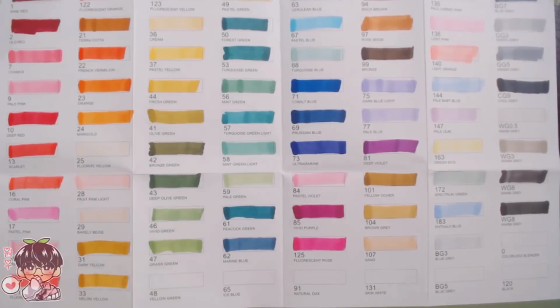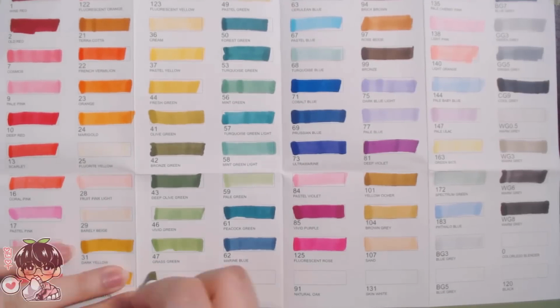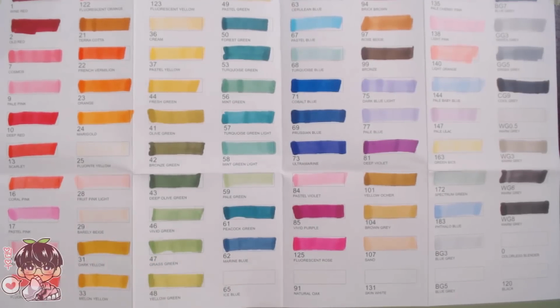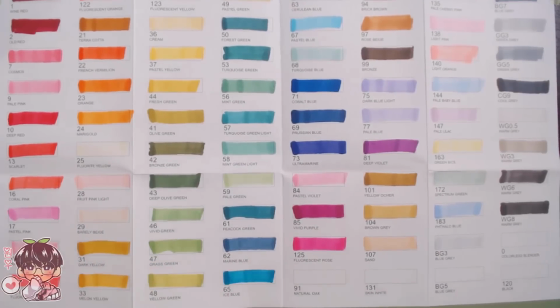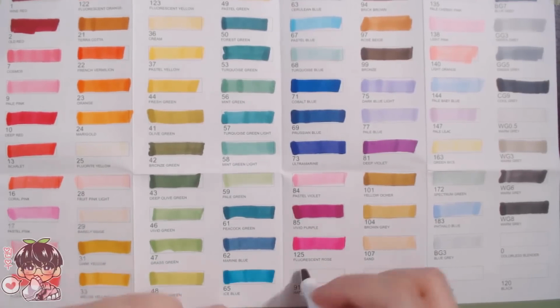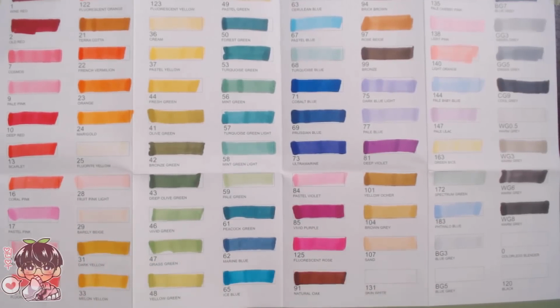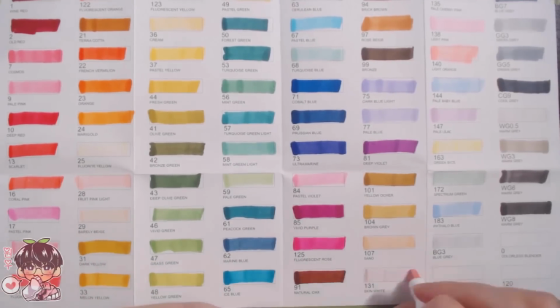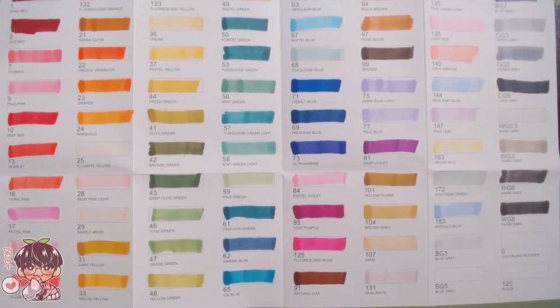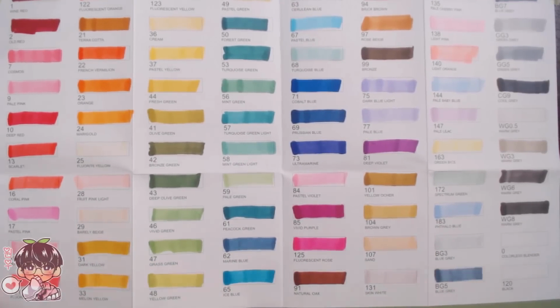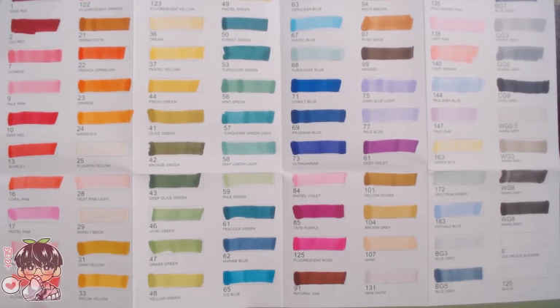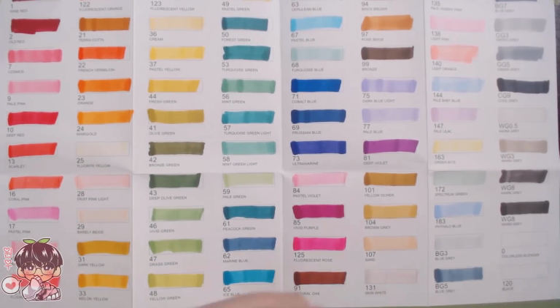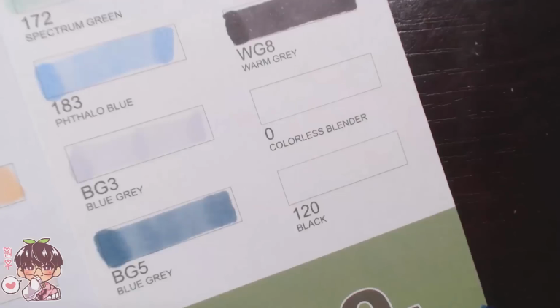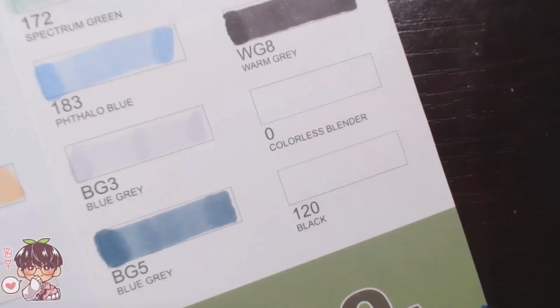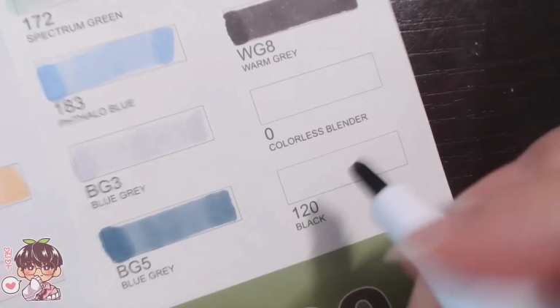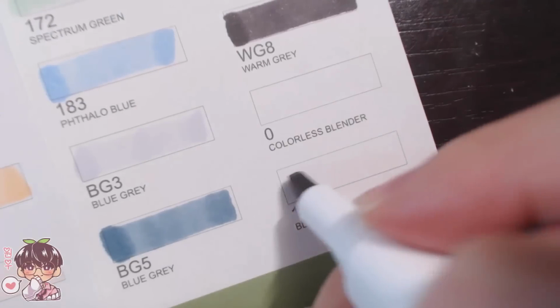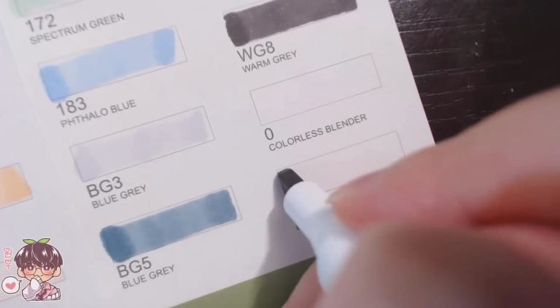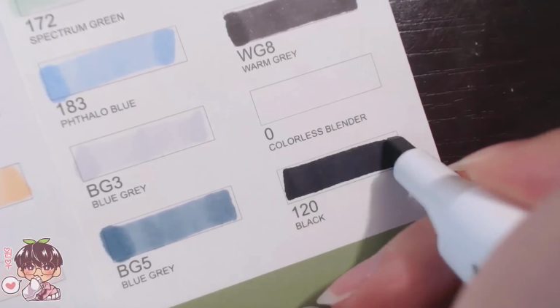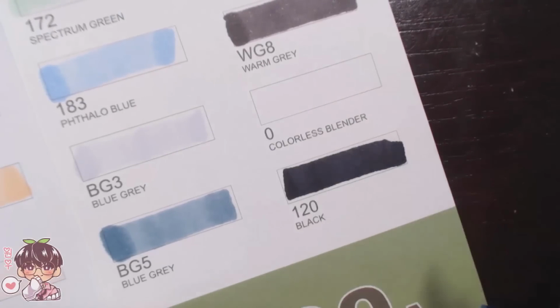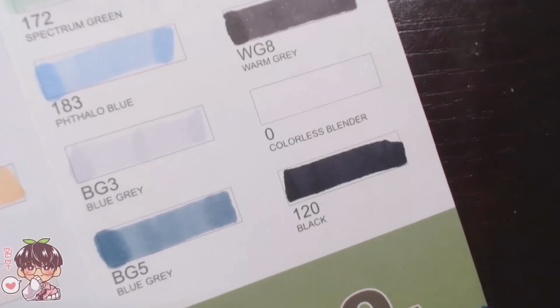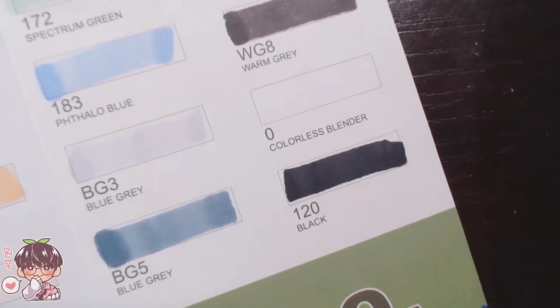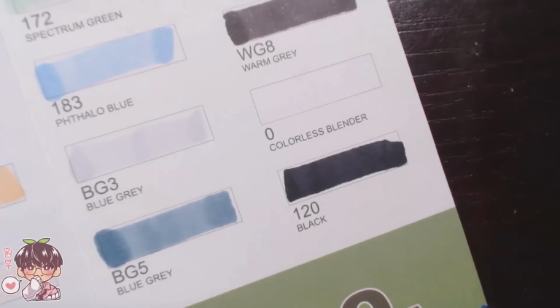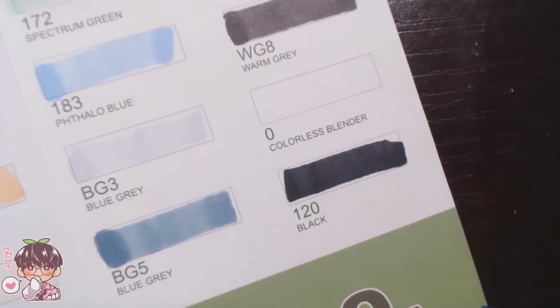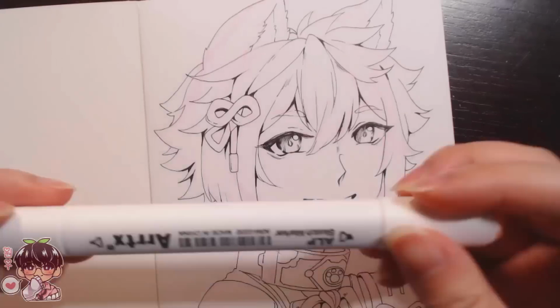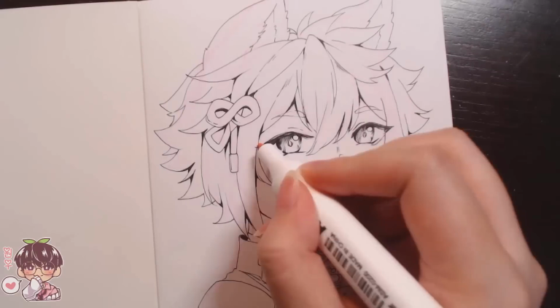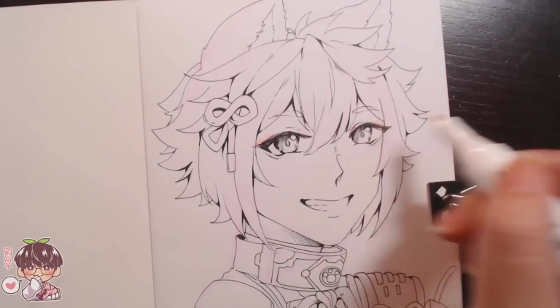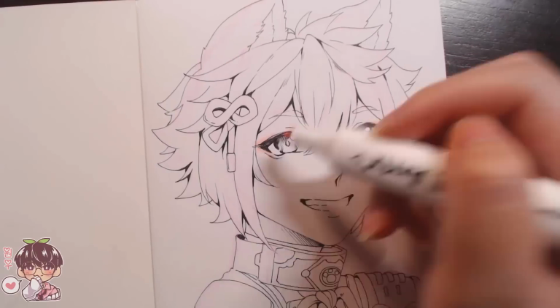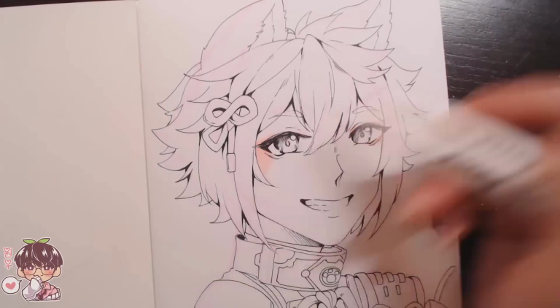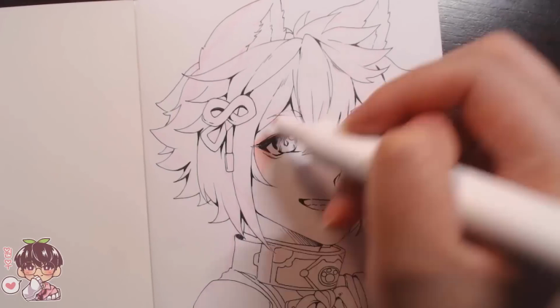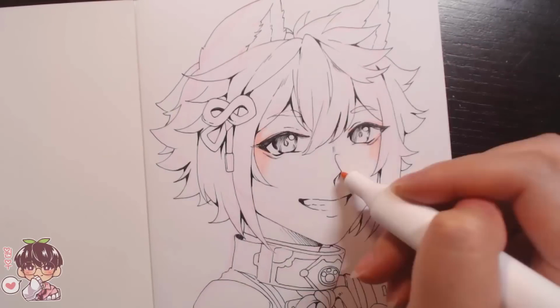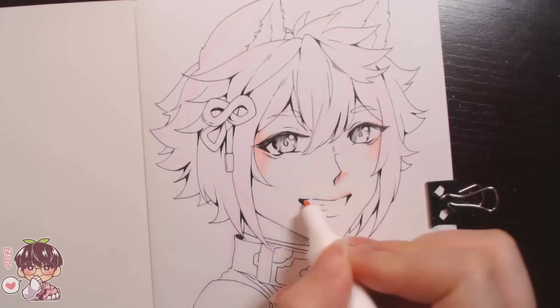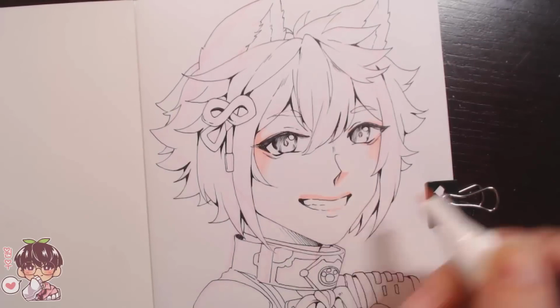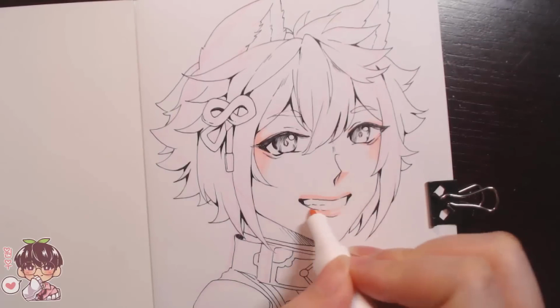You can see there's a whole variety in the 80 set. They have a good range of darks and lights, as well as plenty of mid-tone colors.